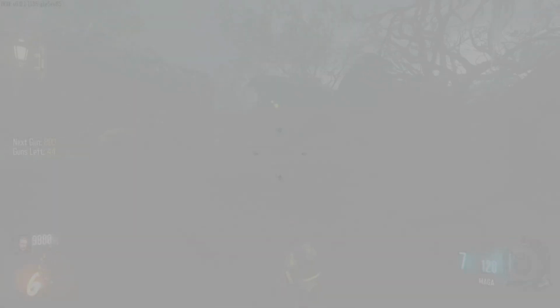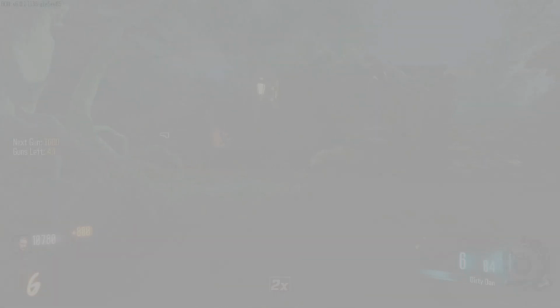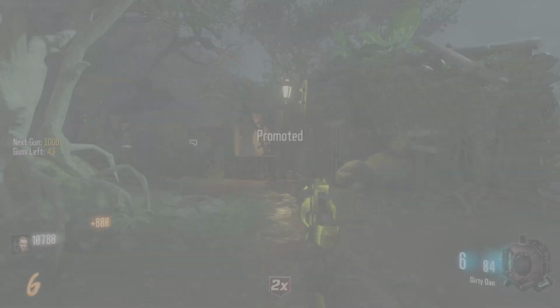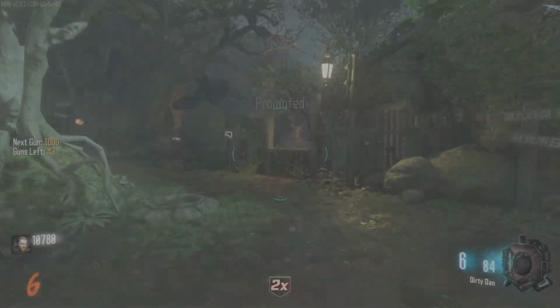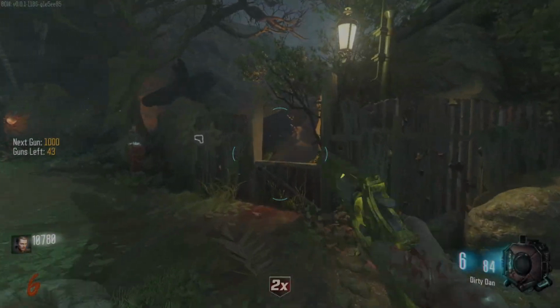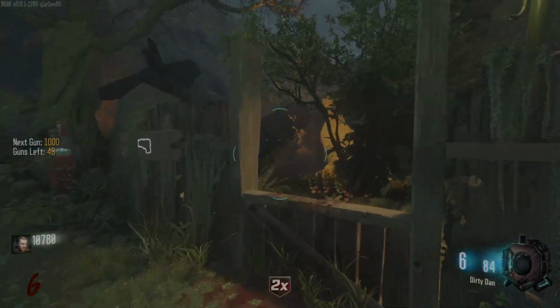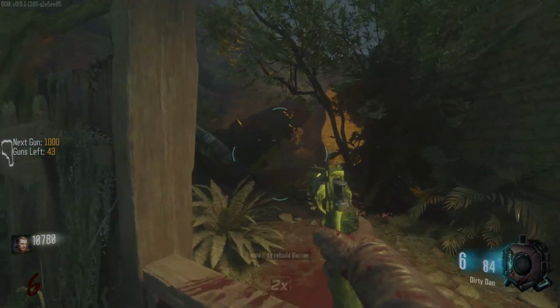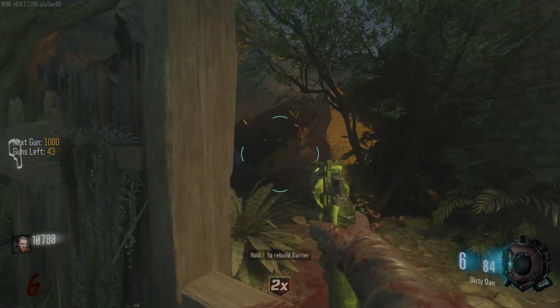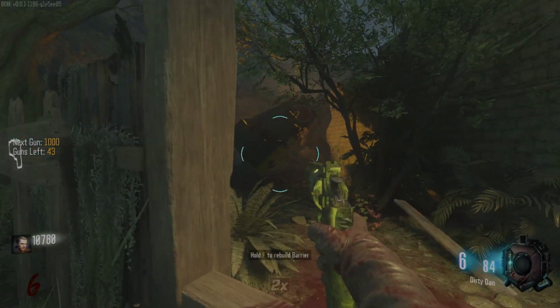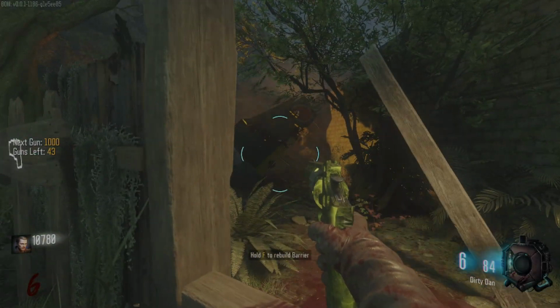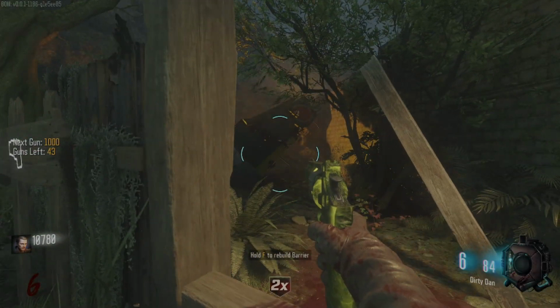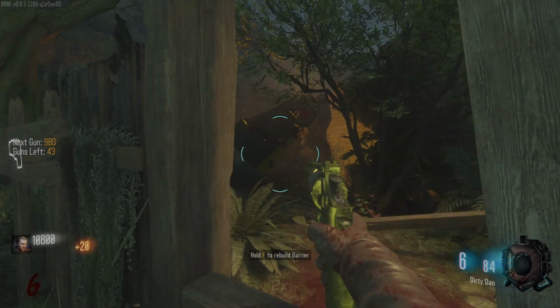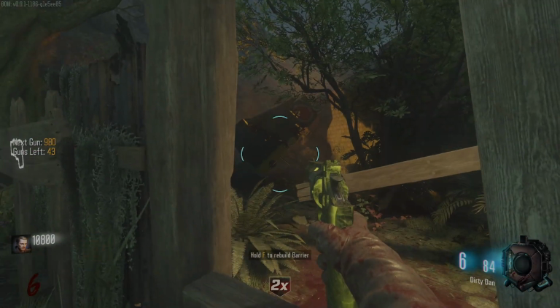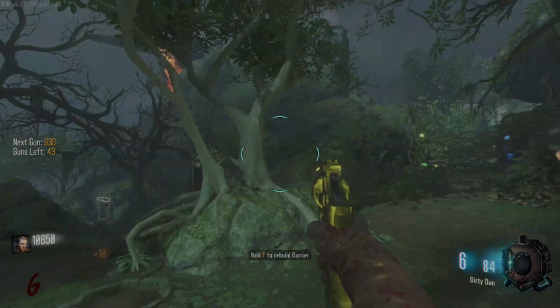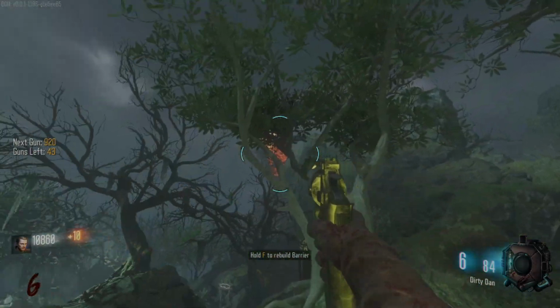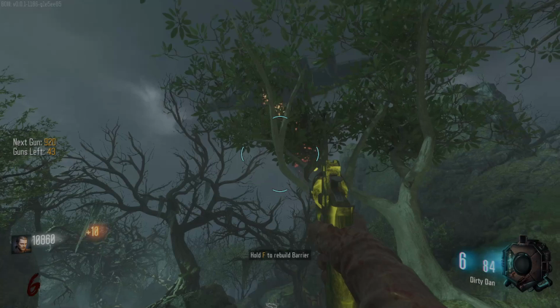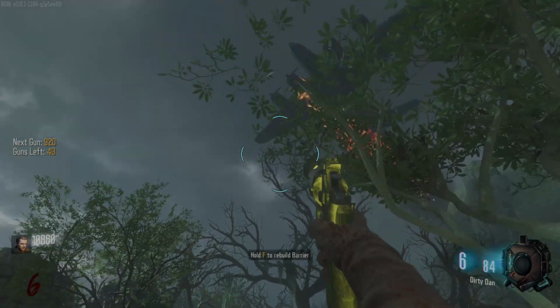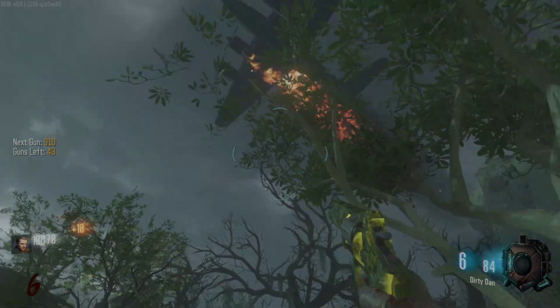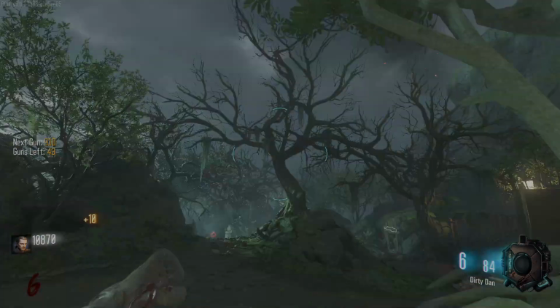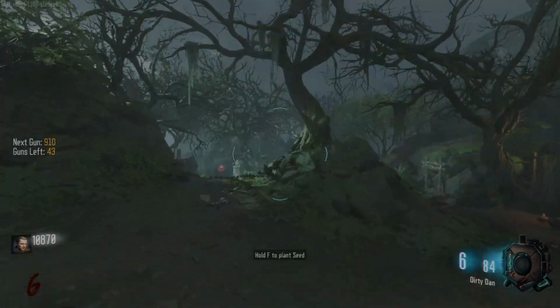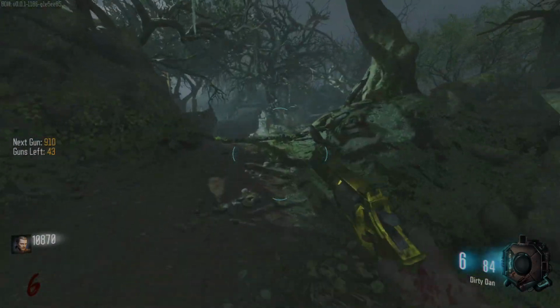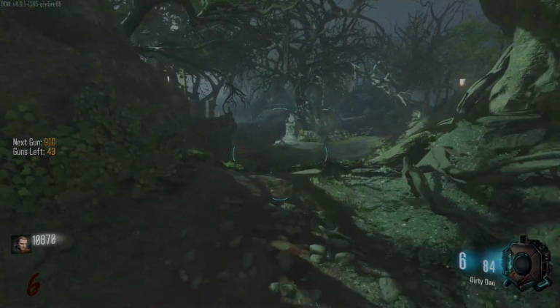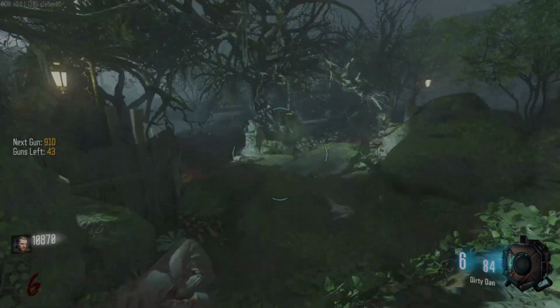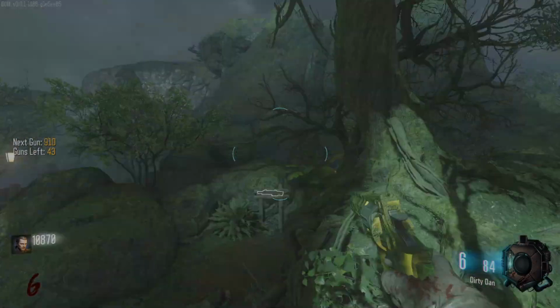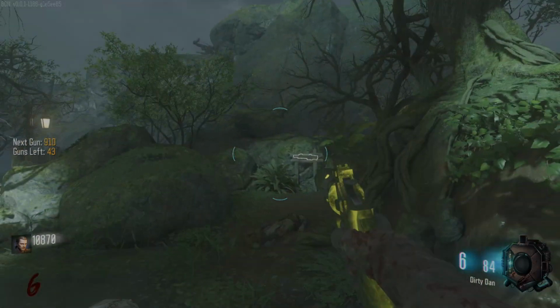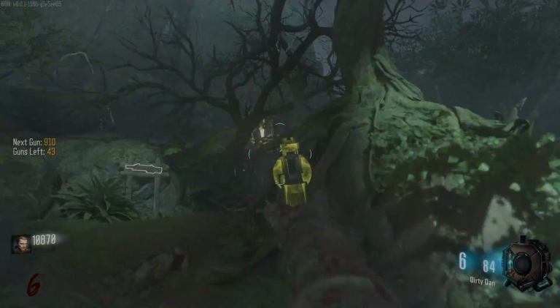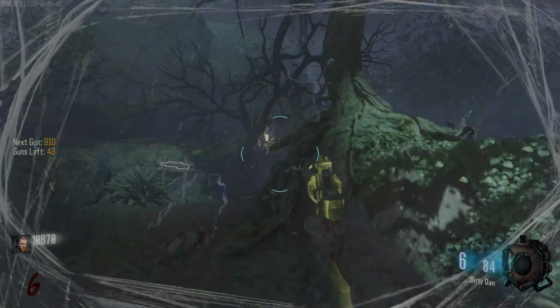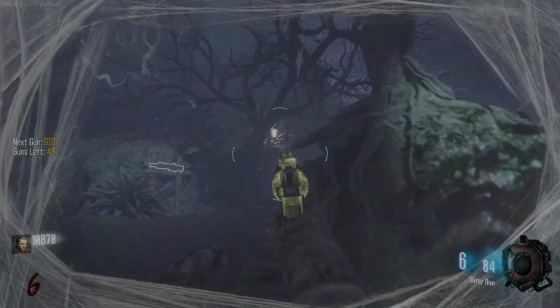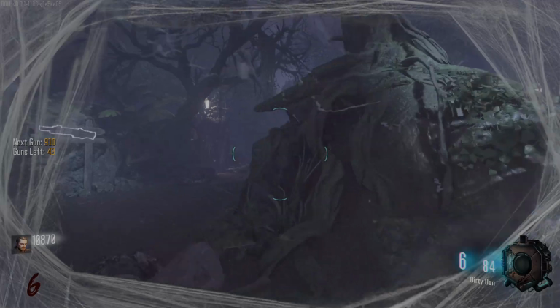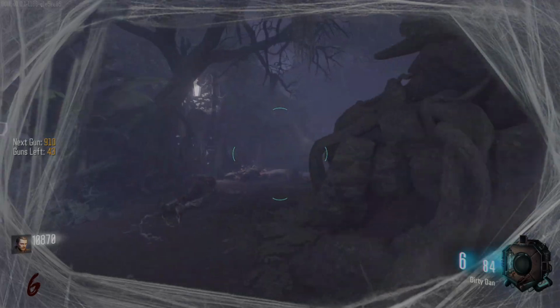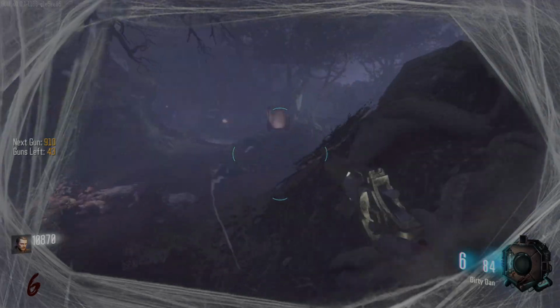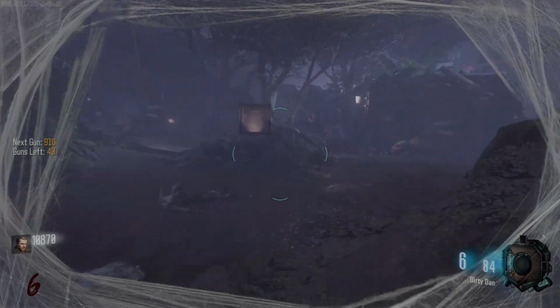A nuke at the end of the round — I'm going to get promoted again. That was just perfect drop RNG right there. This thing honestly looks like an executioner. I don't know what exactly it's called in MW3, but it looks like the executioner to me.